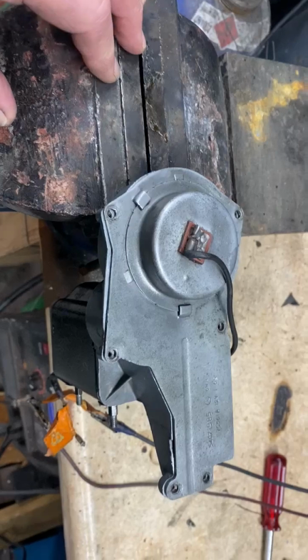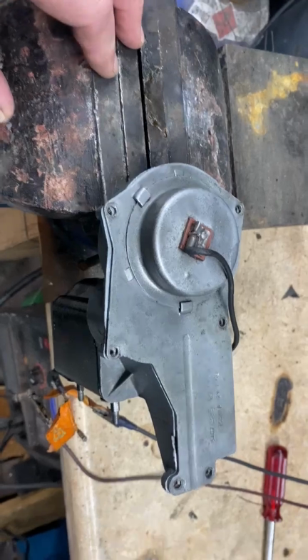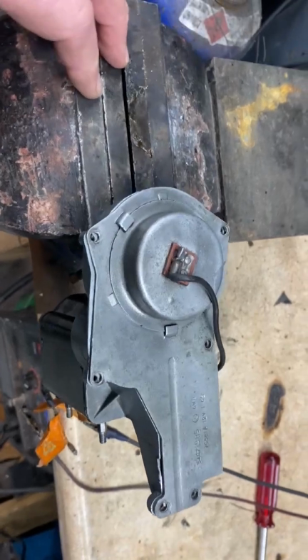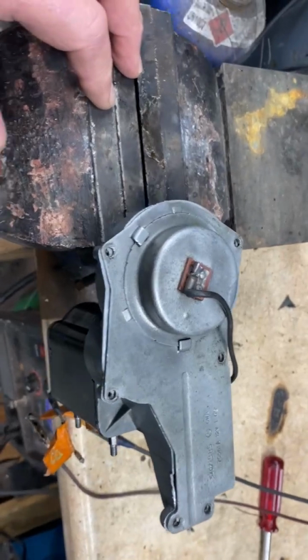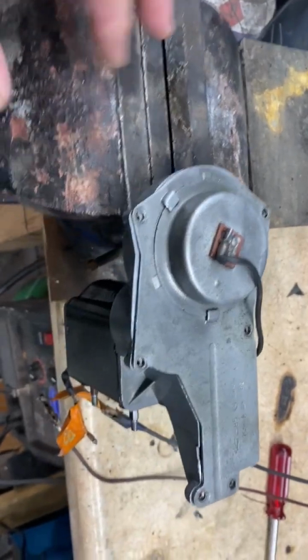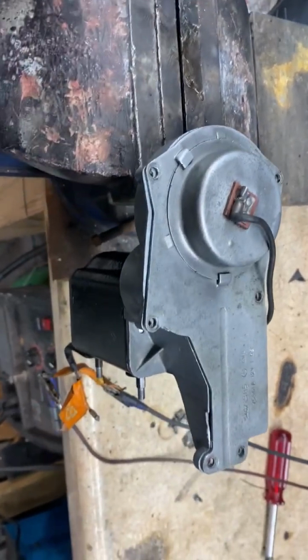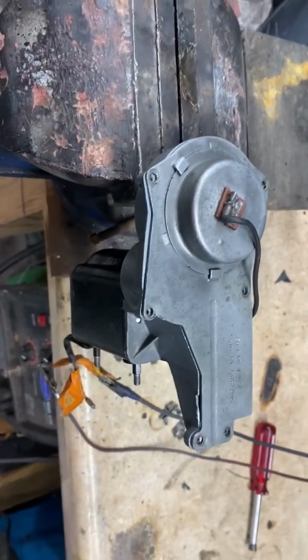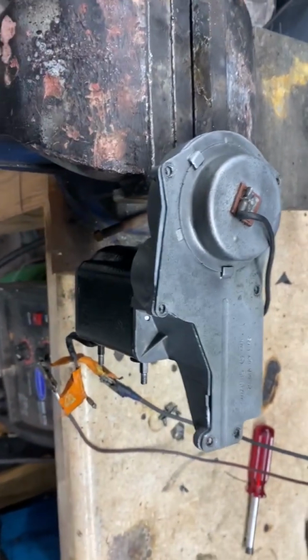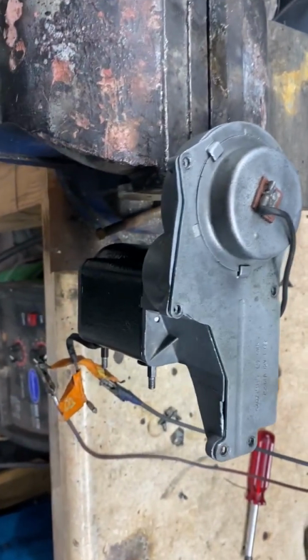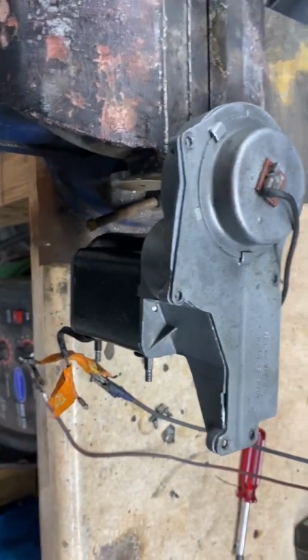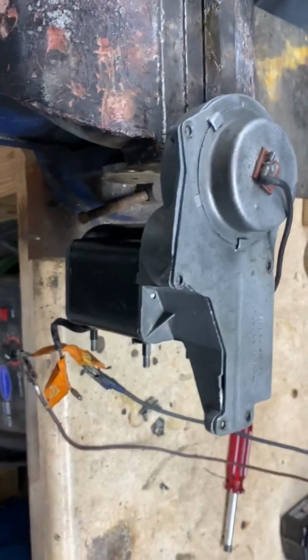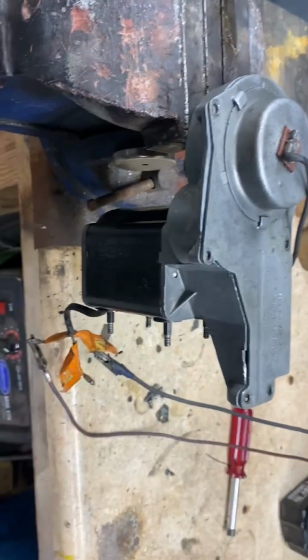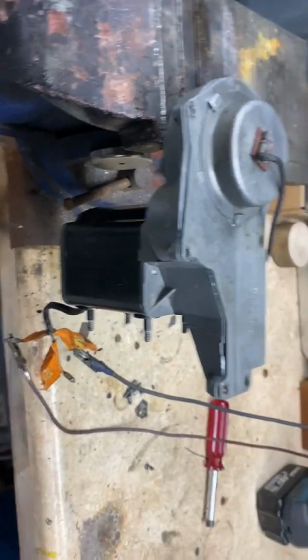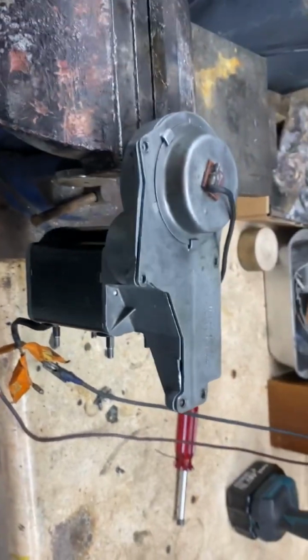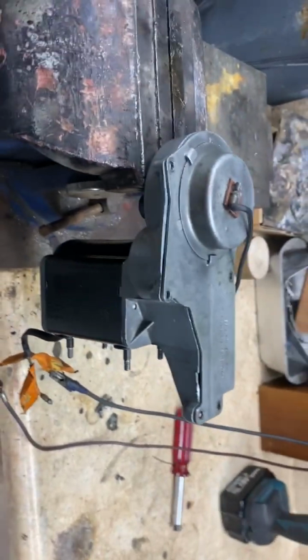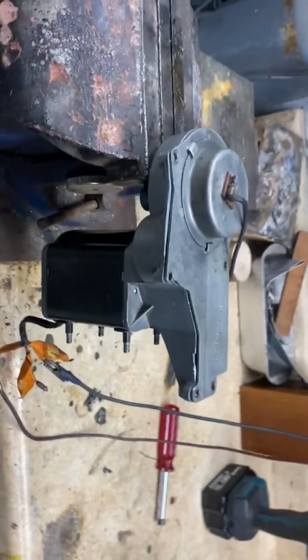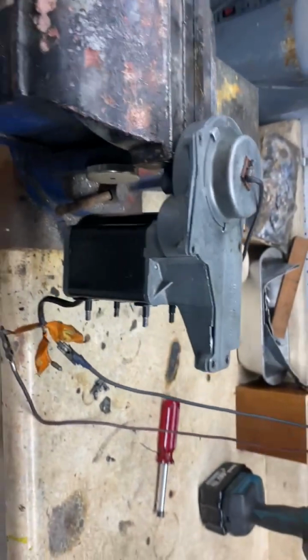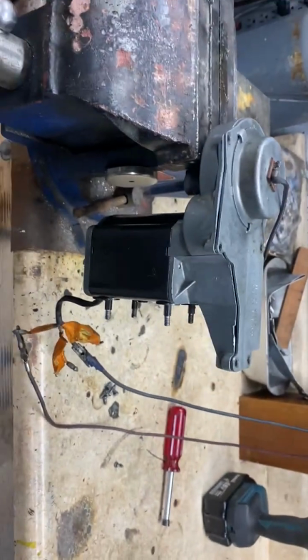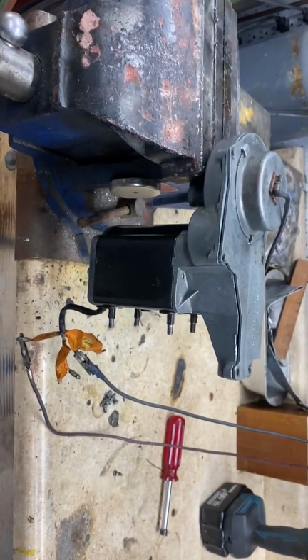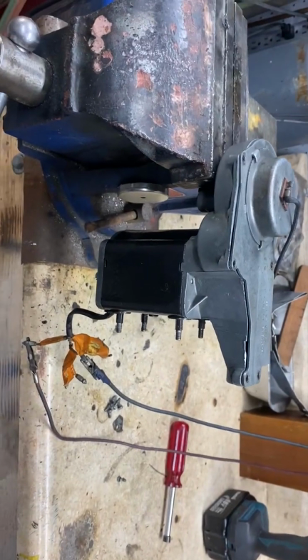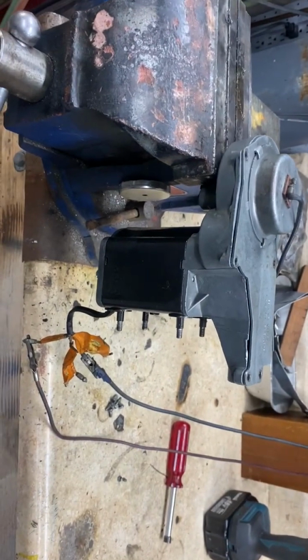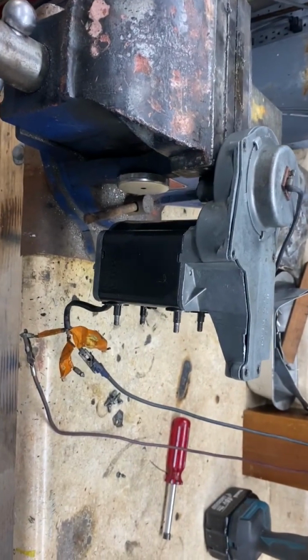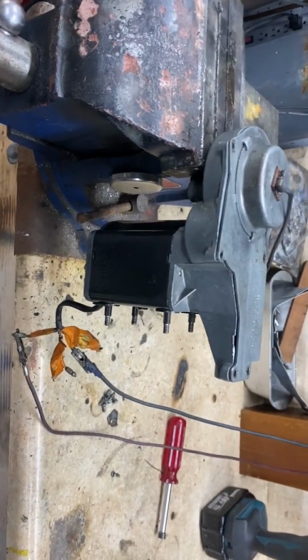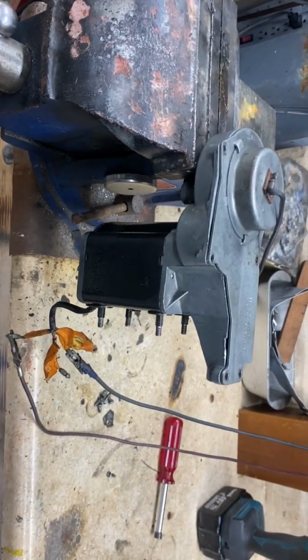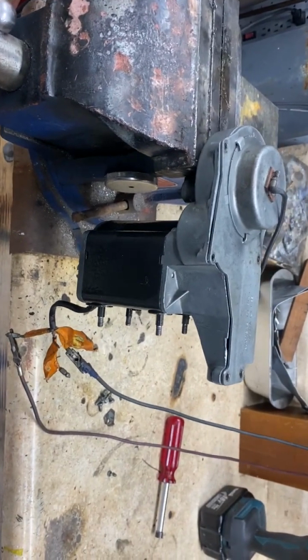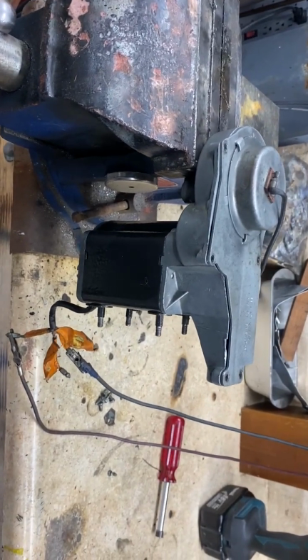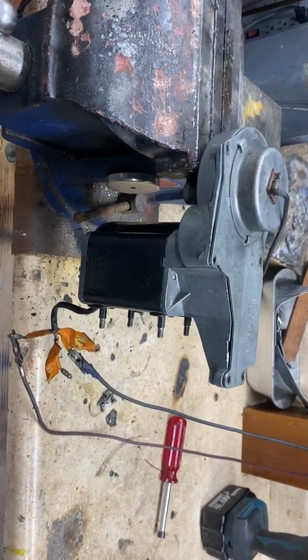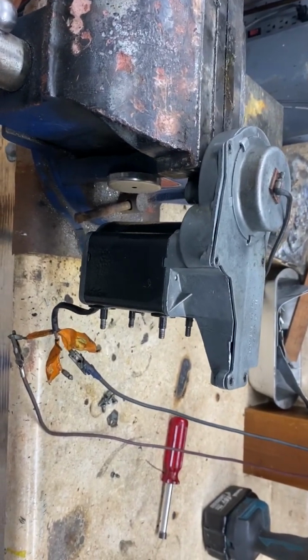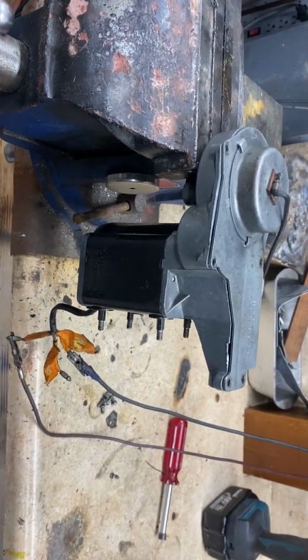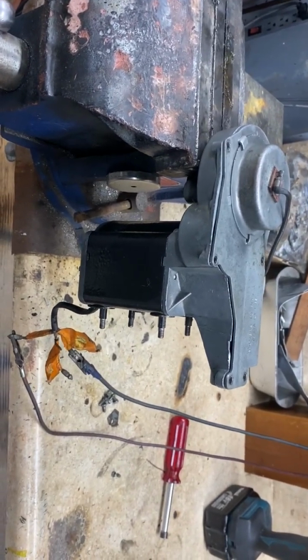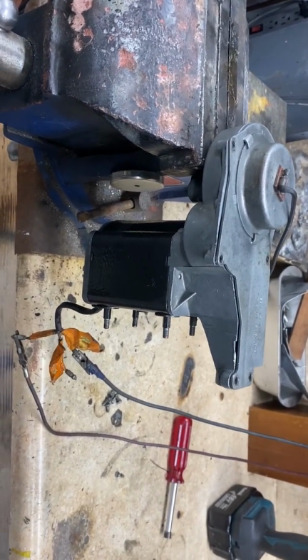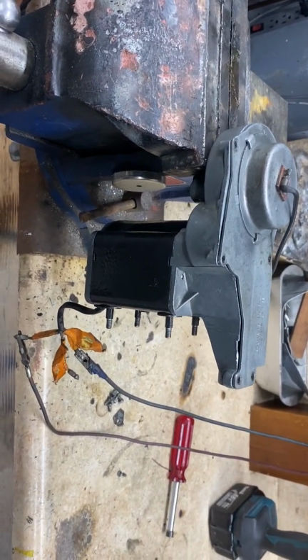What we have here is a 6WA Lucas windshield wiper motor. This is typical of those used on some early Ferraris, Maseratis, and similar vehicles.